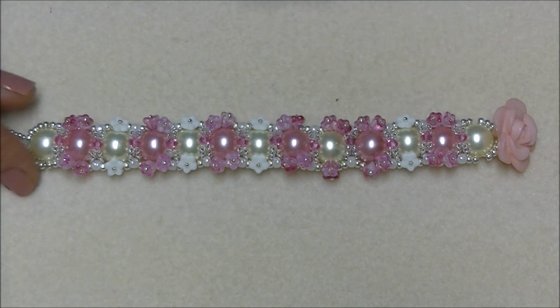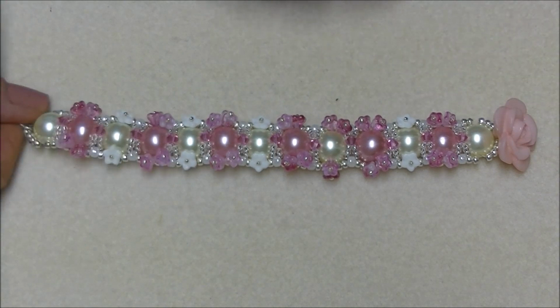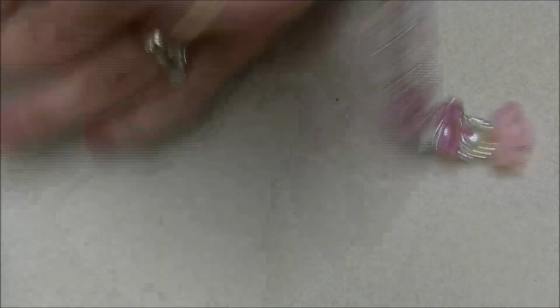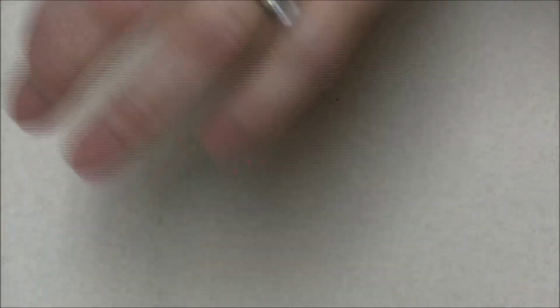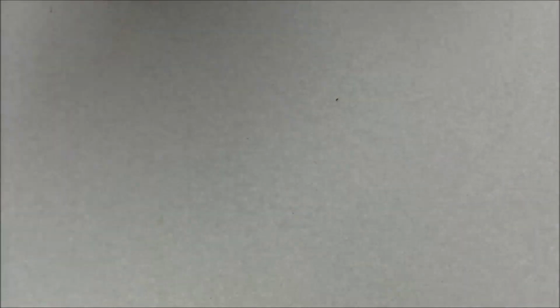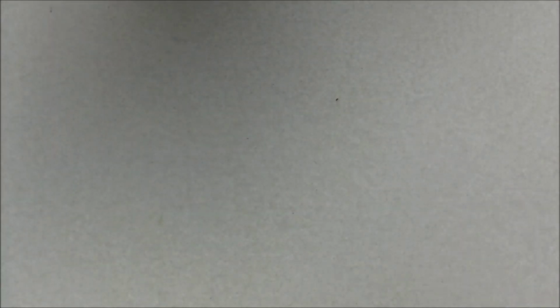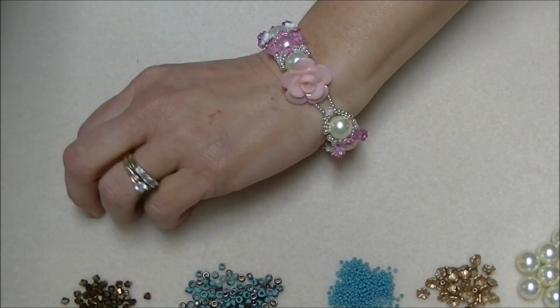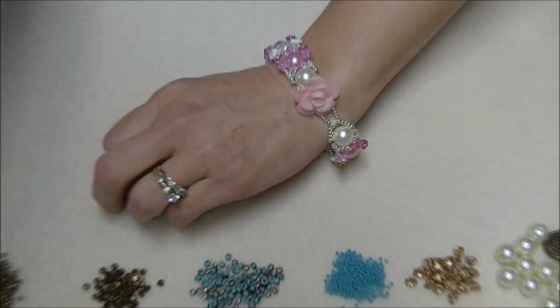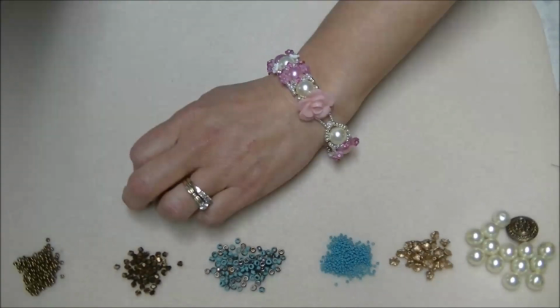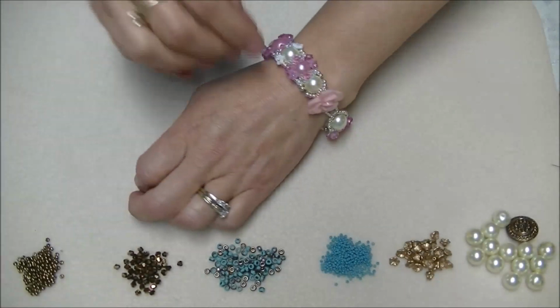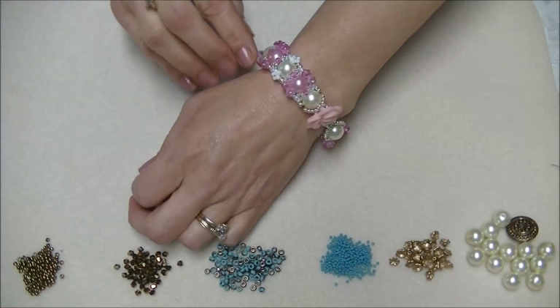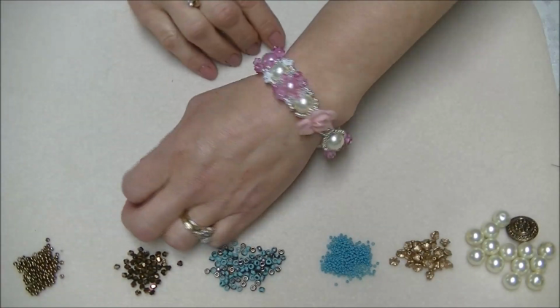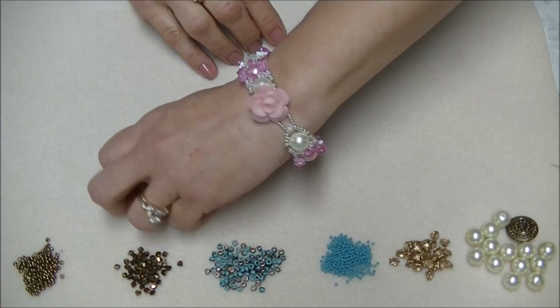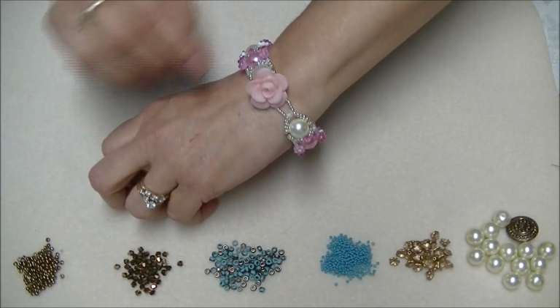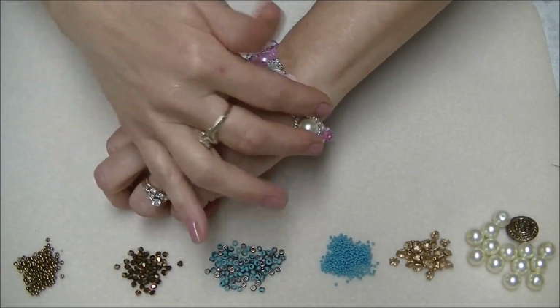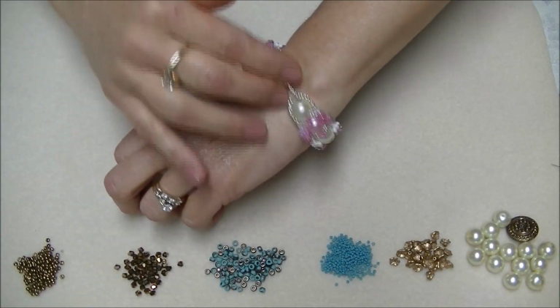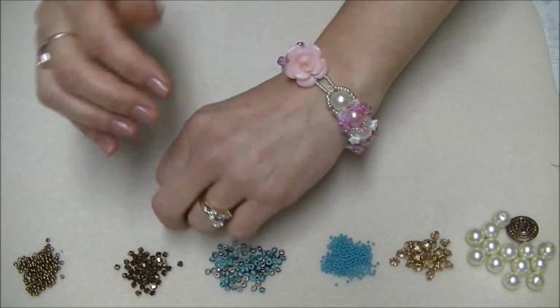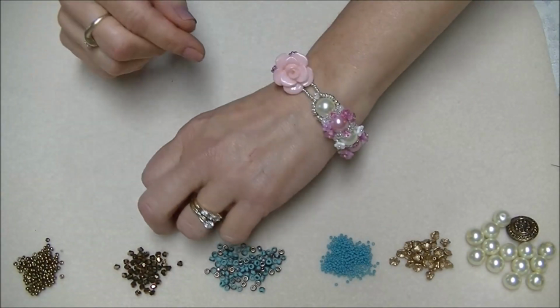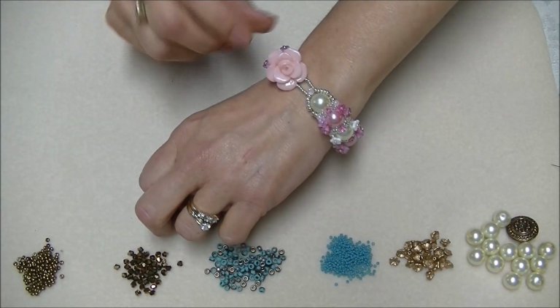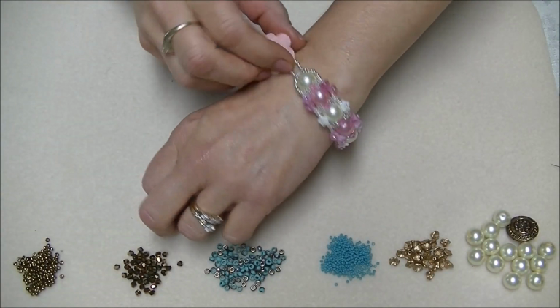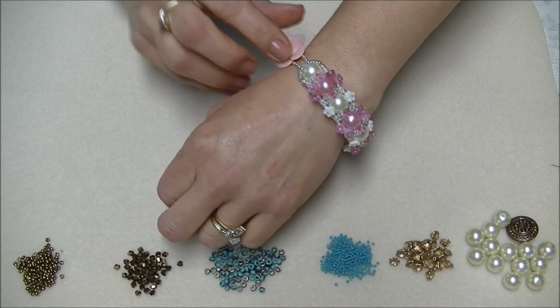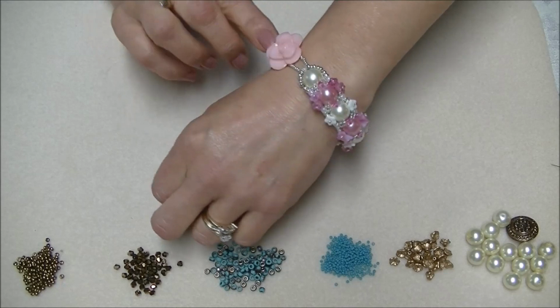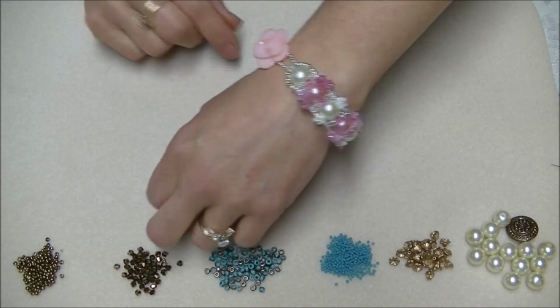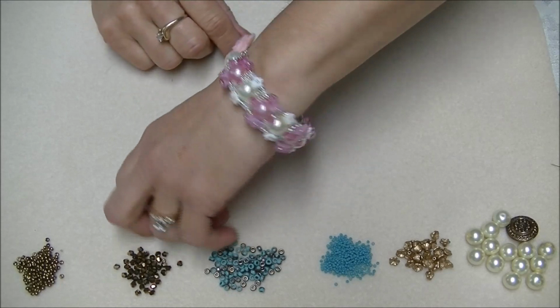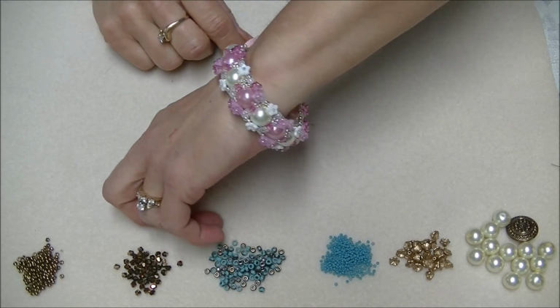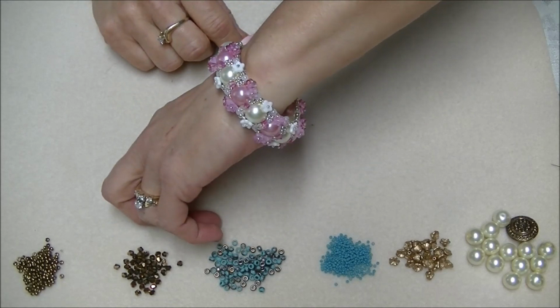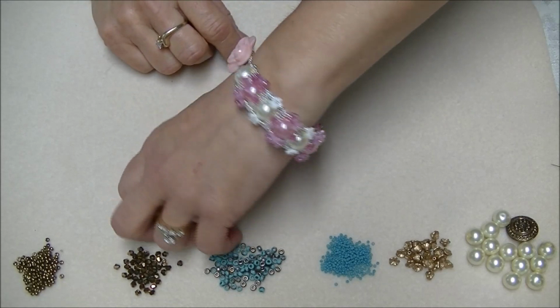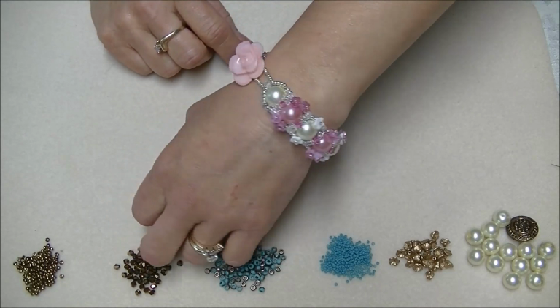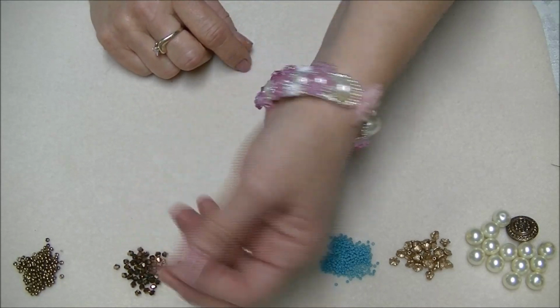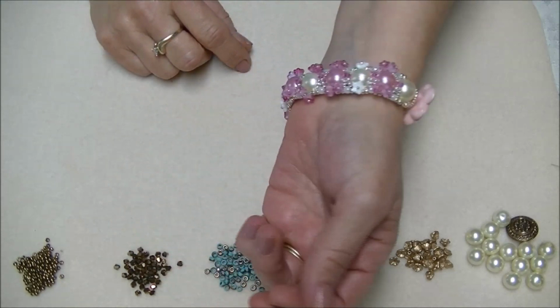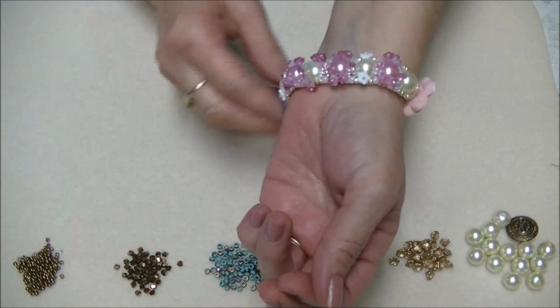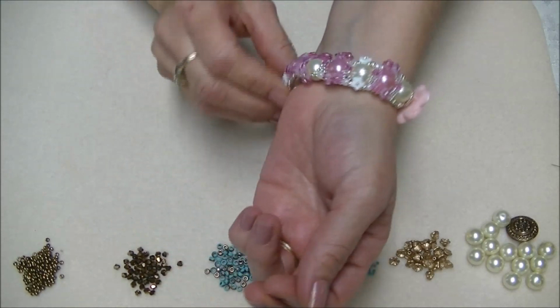I'll show you what it looks like on. It's really a cute little thing. Just kind of put the flower to the side there and you can see it's kind of cute.